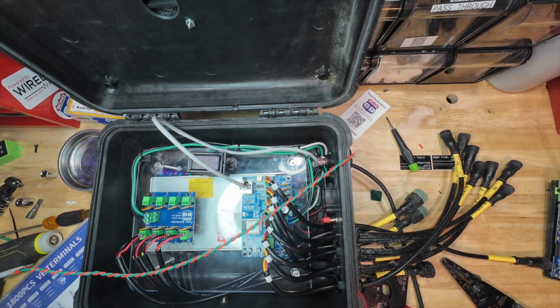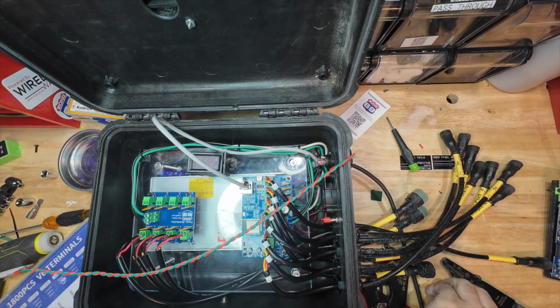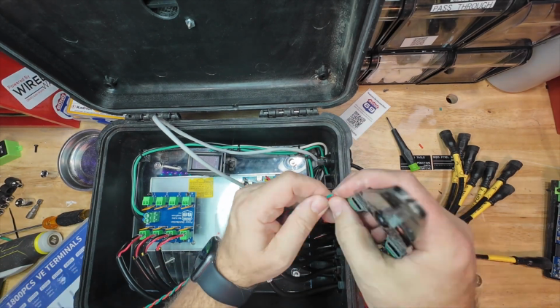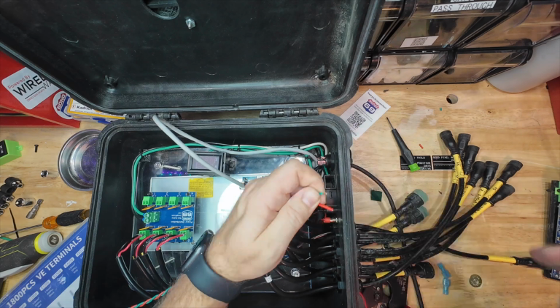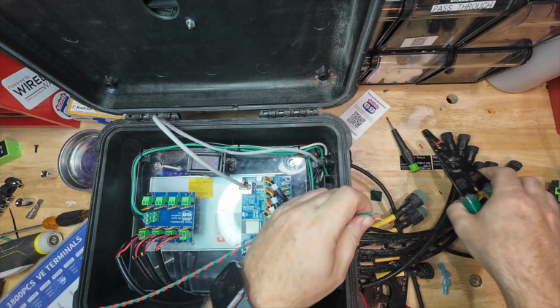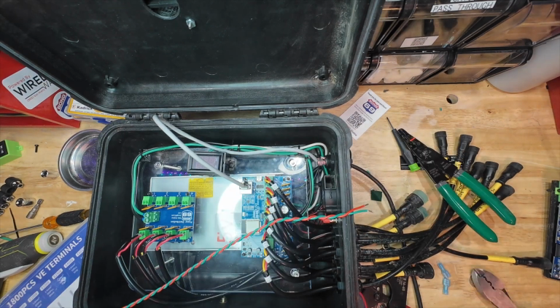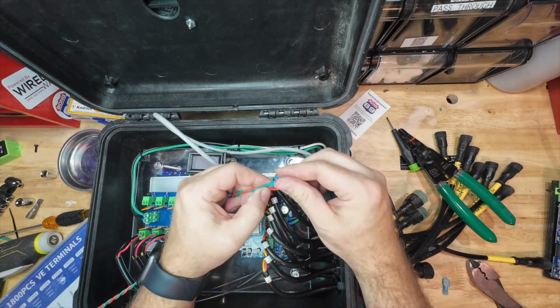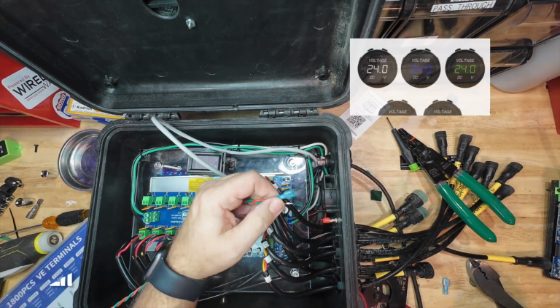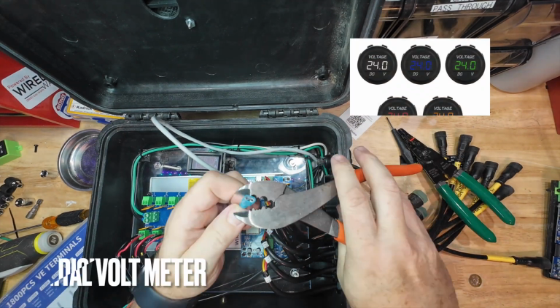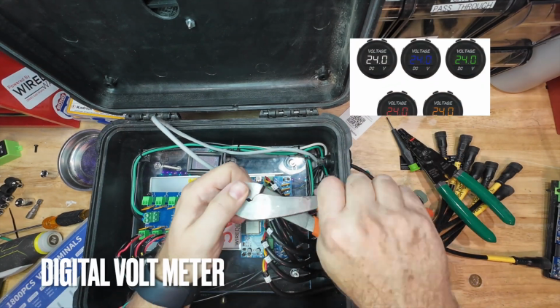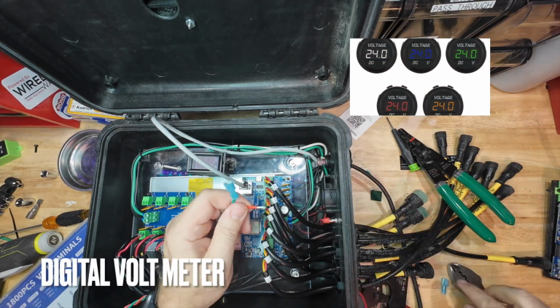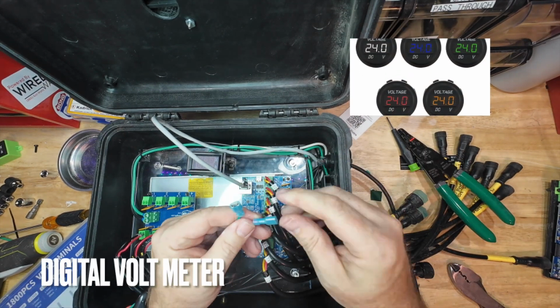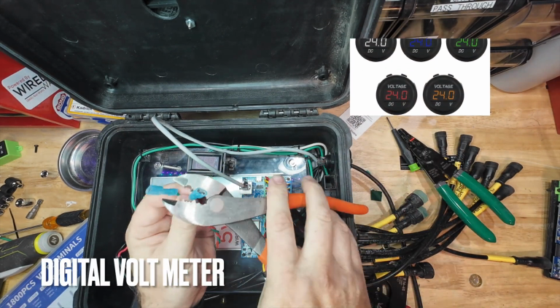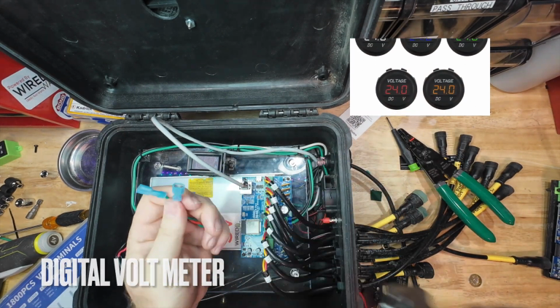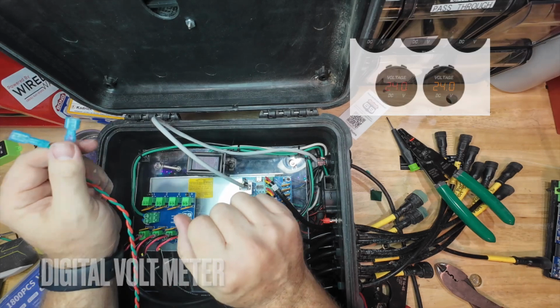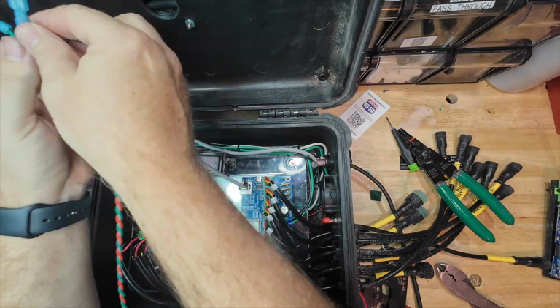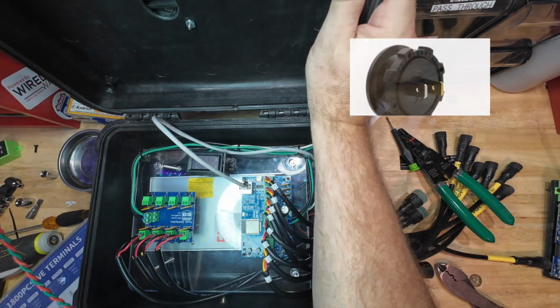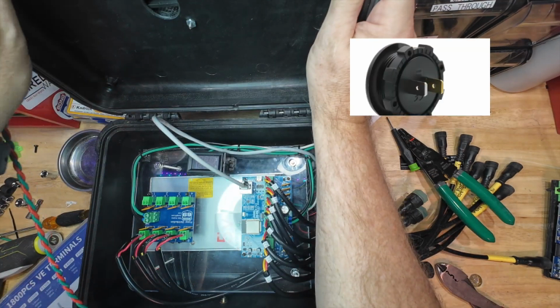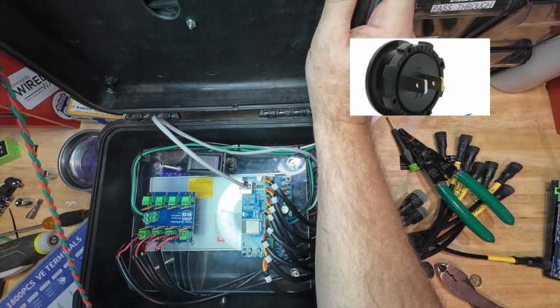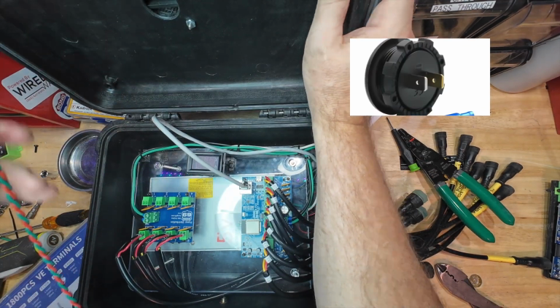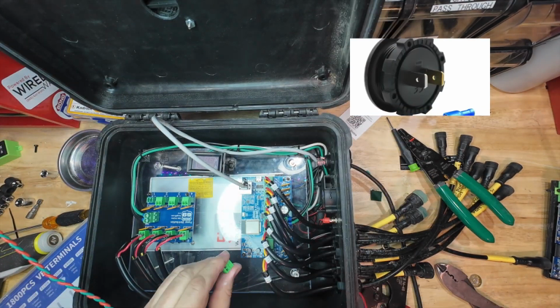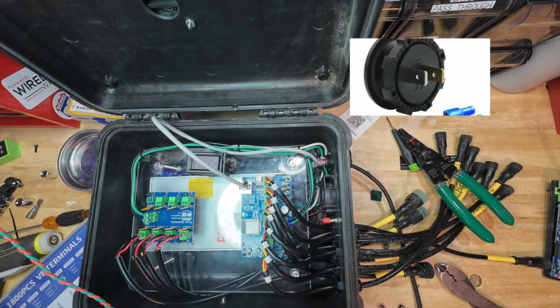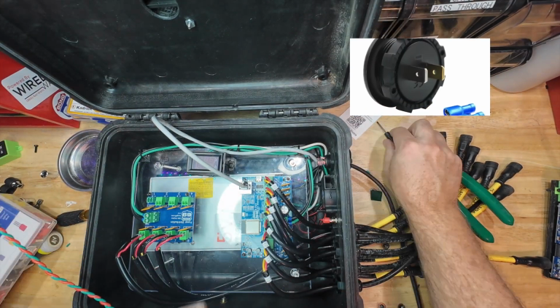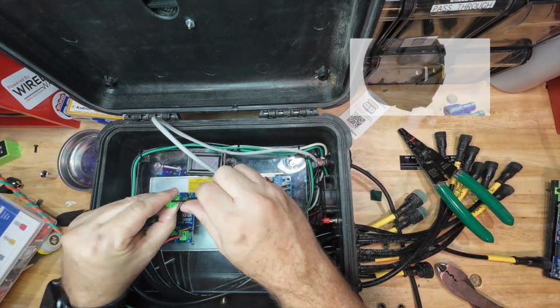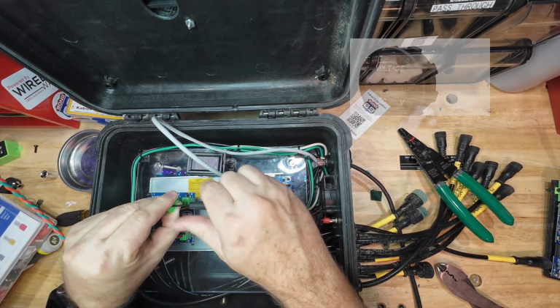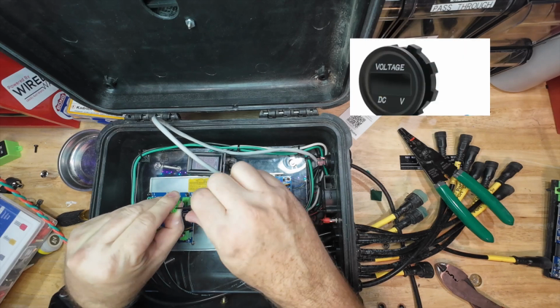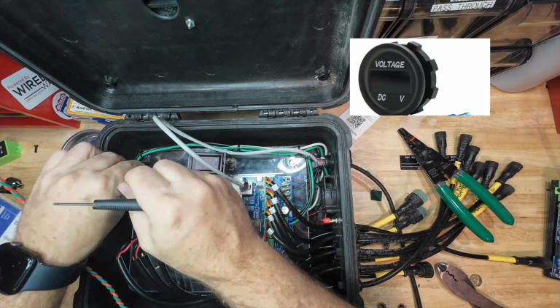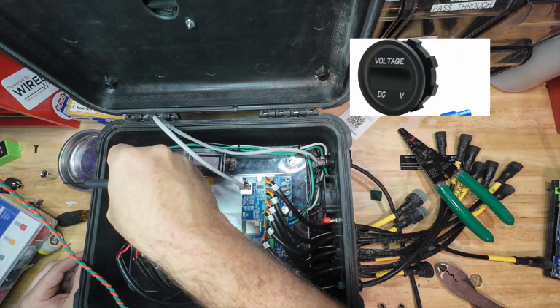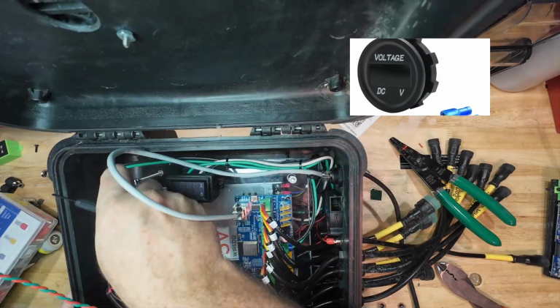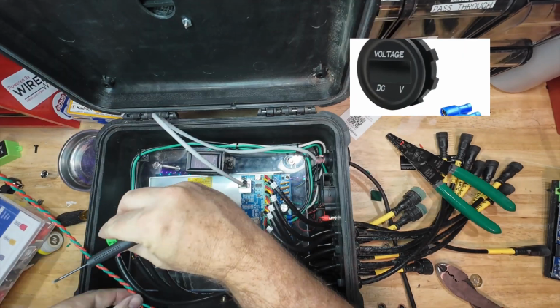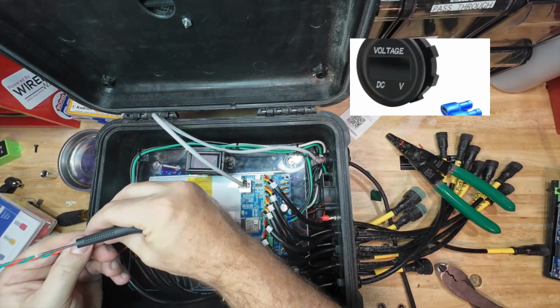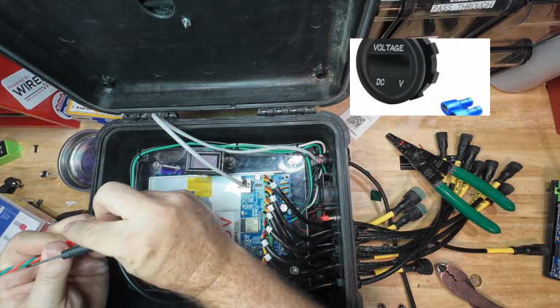I've also installed a waterproof voltmeter on the outside of the case. When the case is hanging and mounted, I'm able to make a quick reference: A — to see if it has power, and B — to make sure it has the correct voltage.